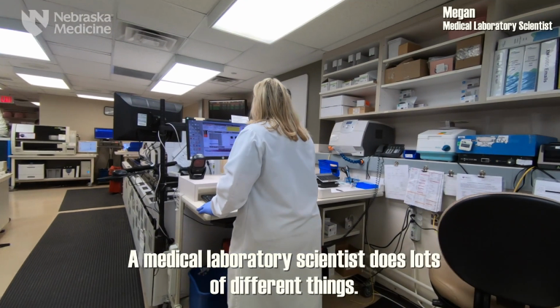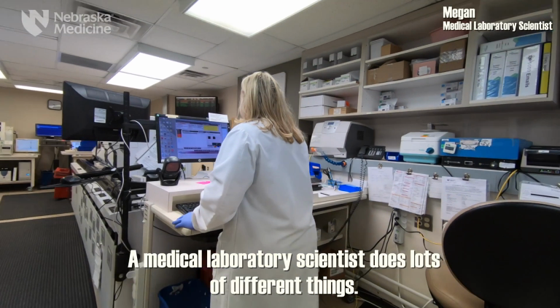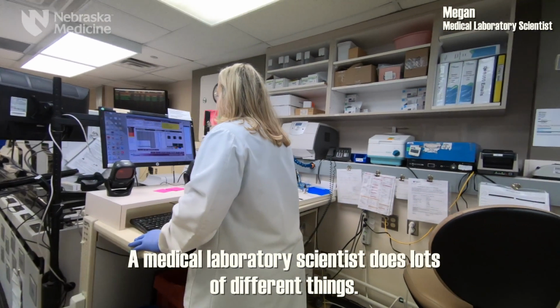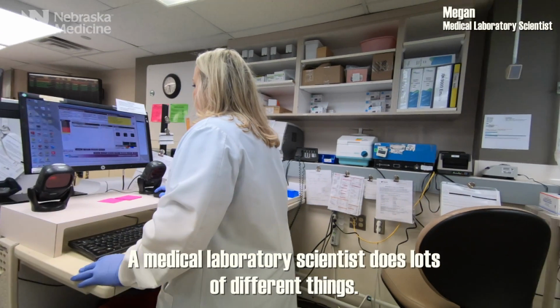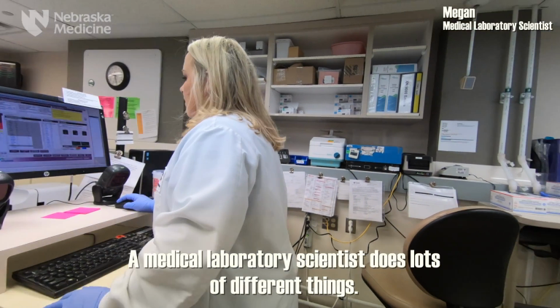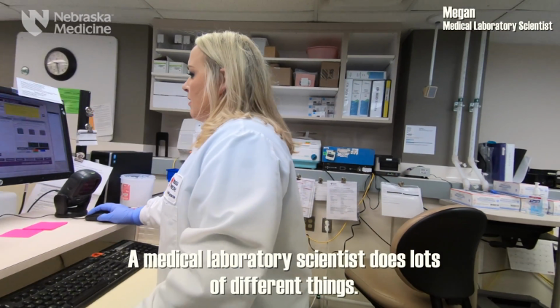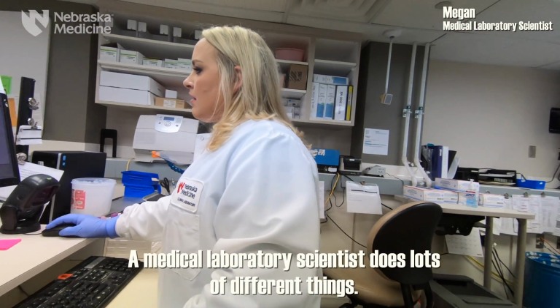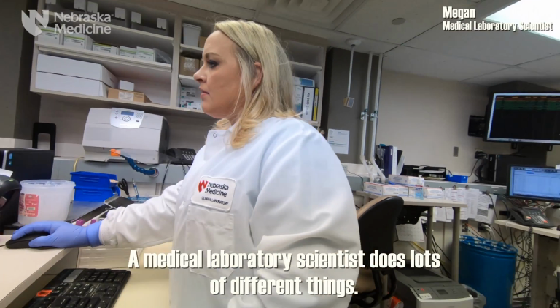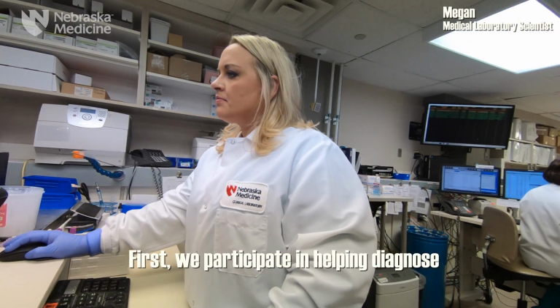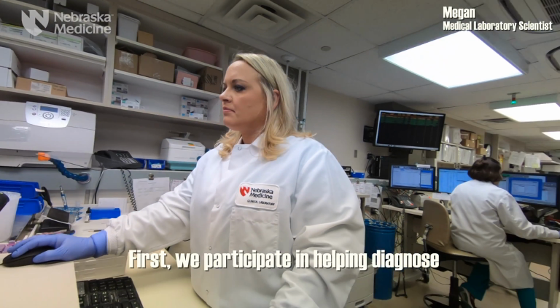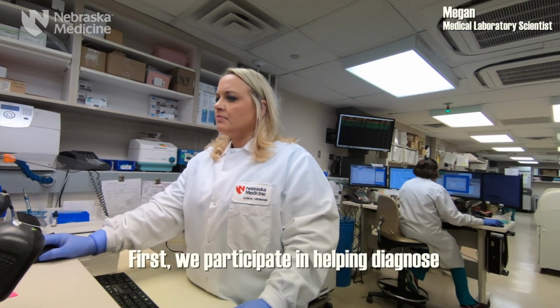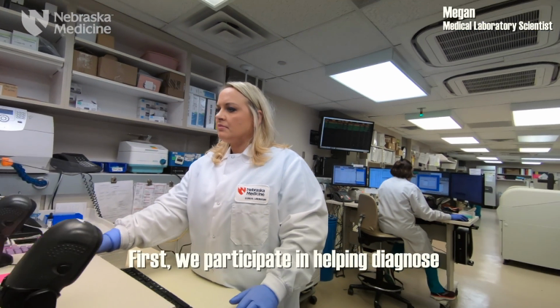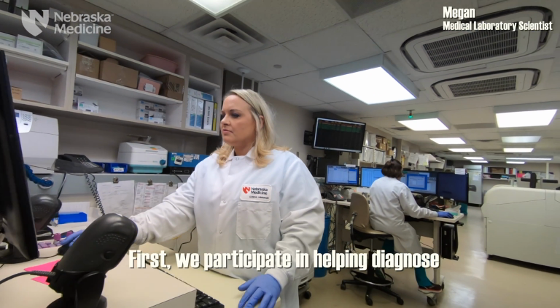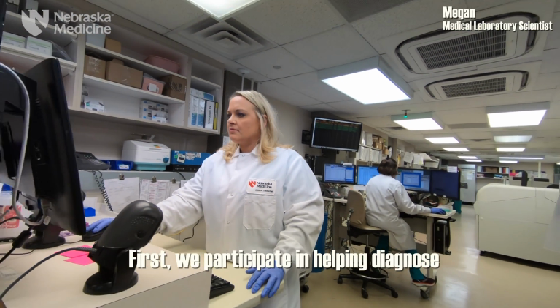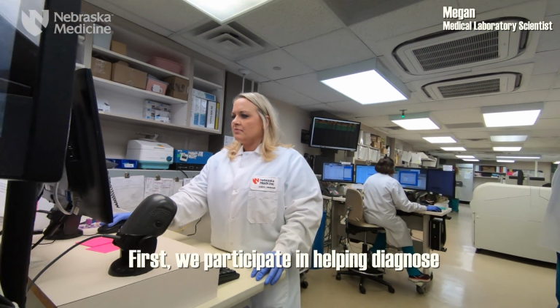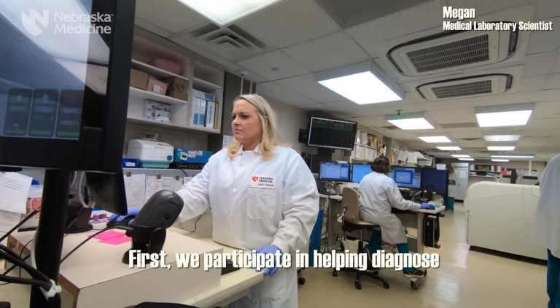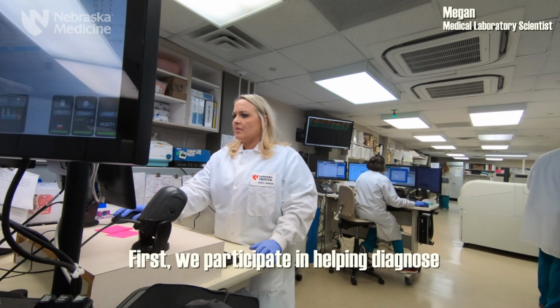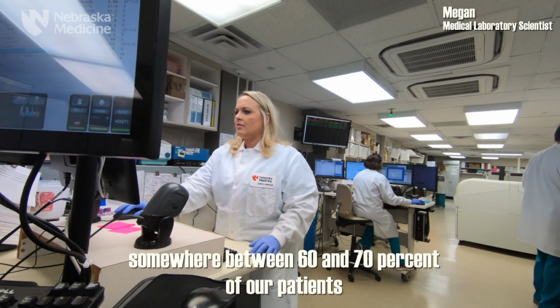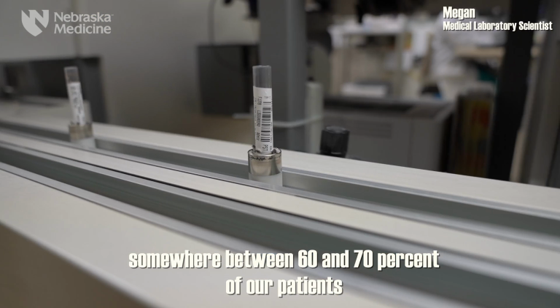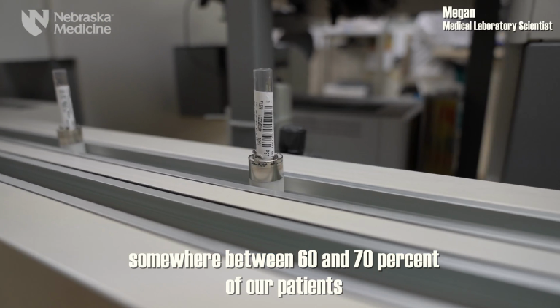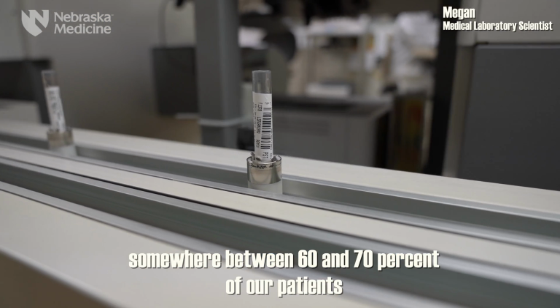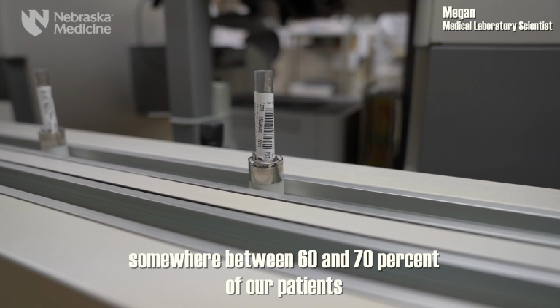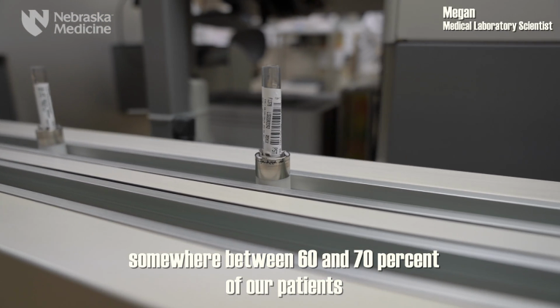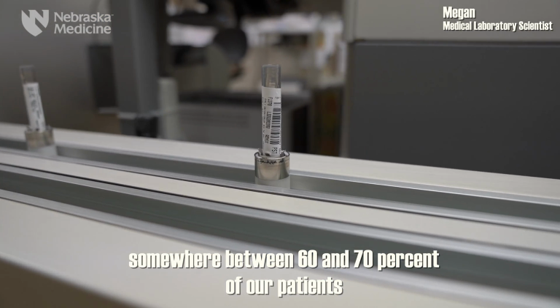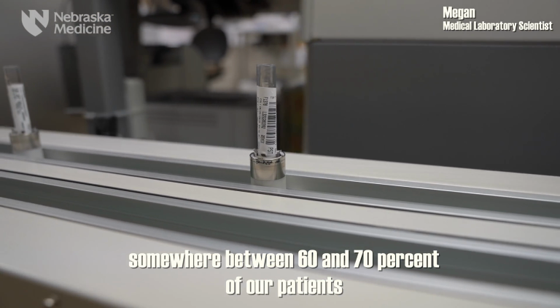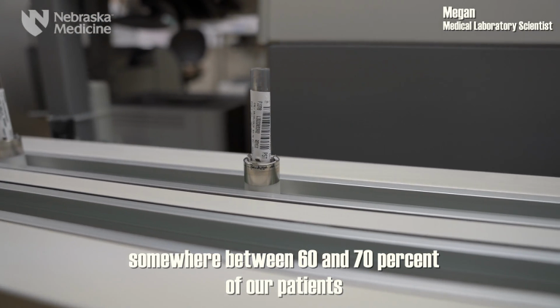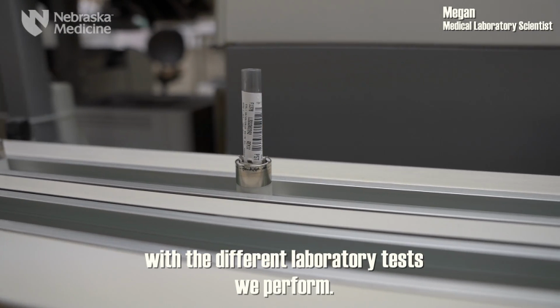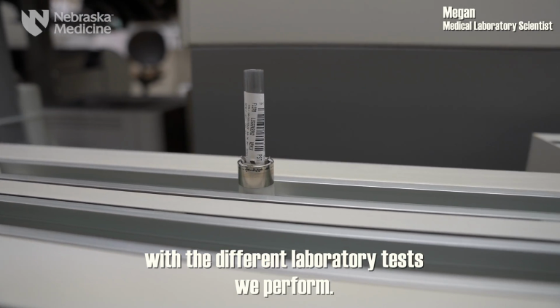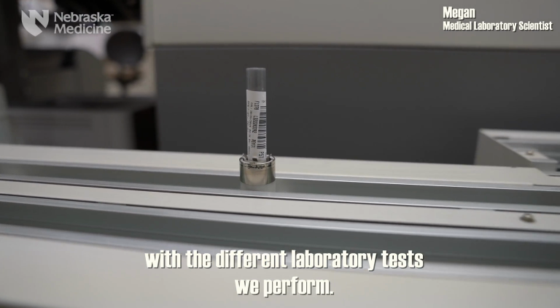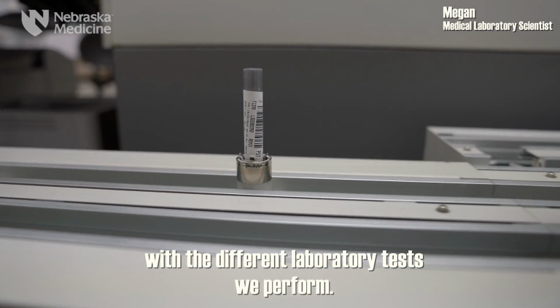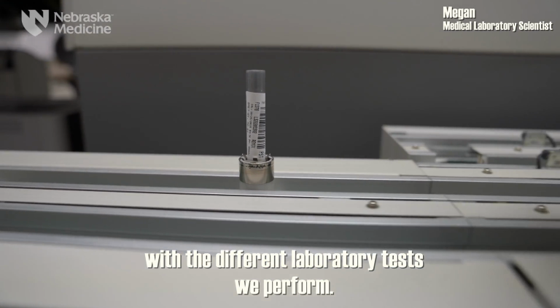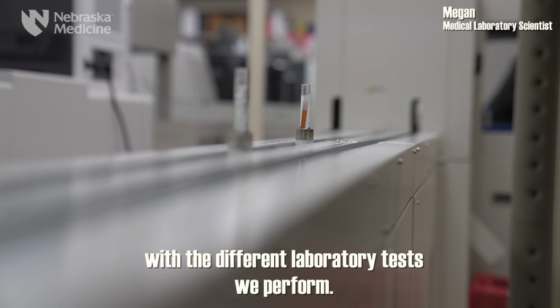A medical laboratory scientist does lots of different things. First, we participate in helping diagnose somewhere between 60 and 70 percent of our patients with the different laboratory tests that we perform.